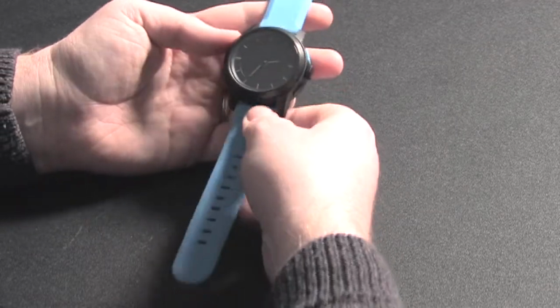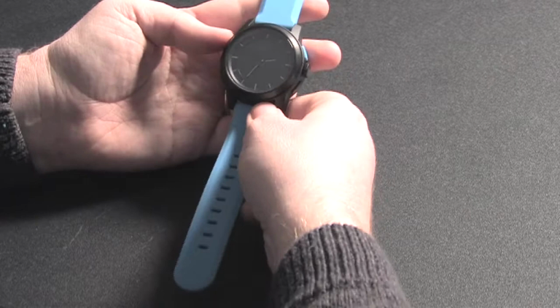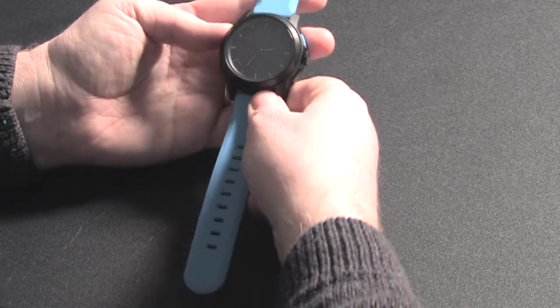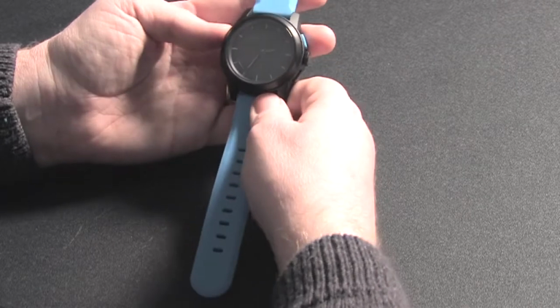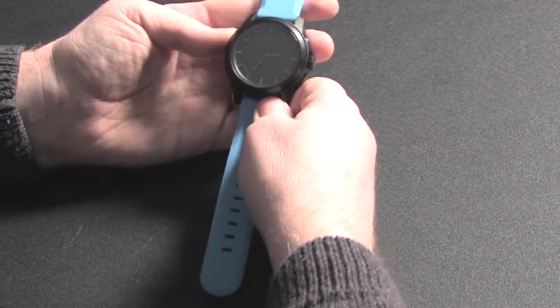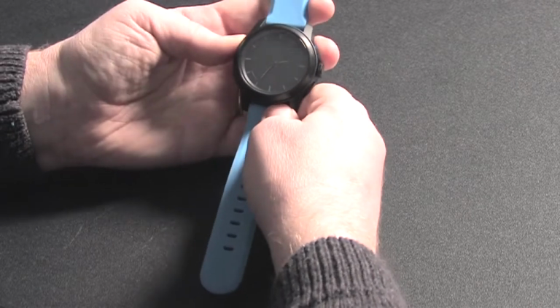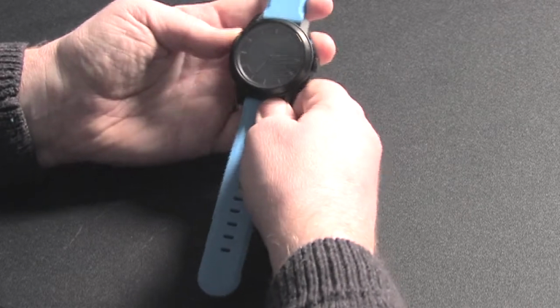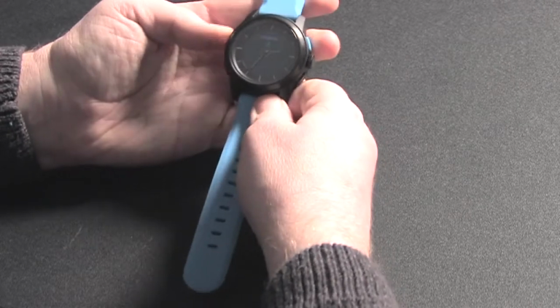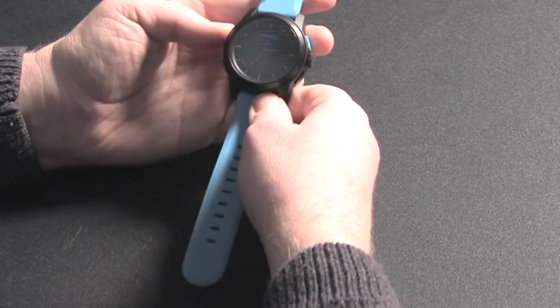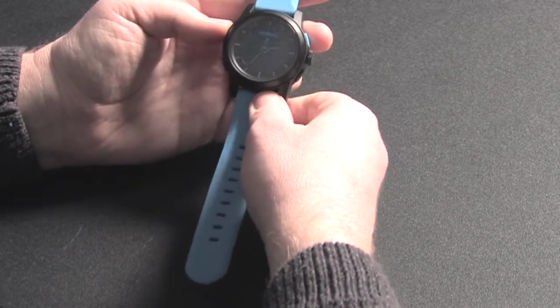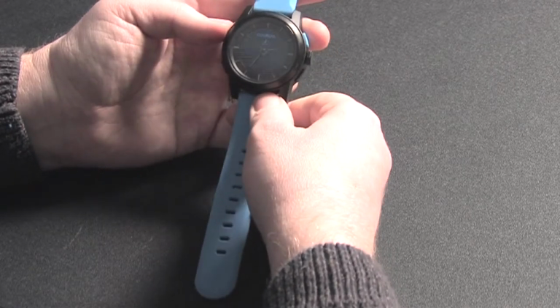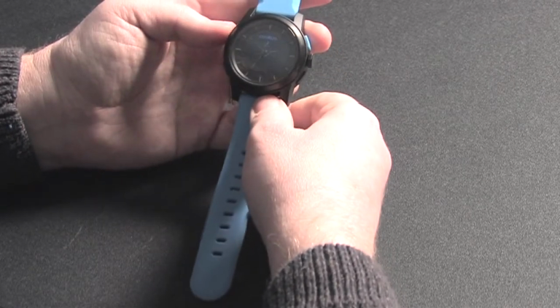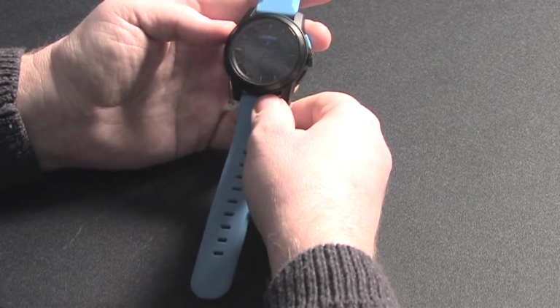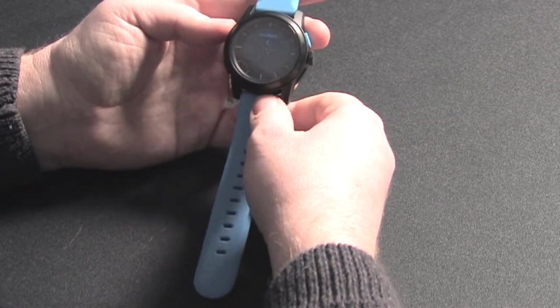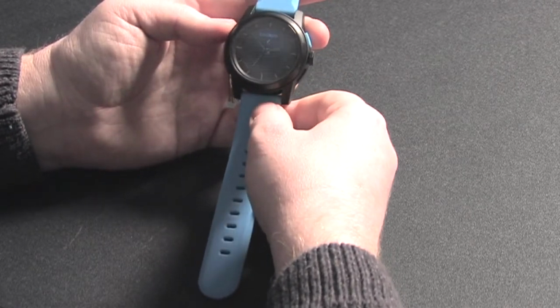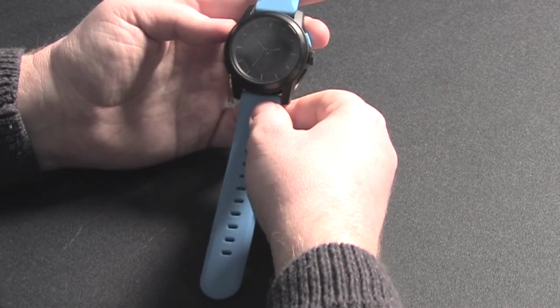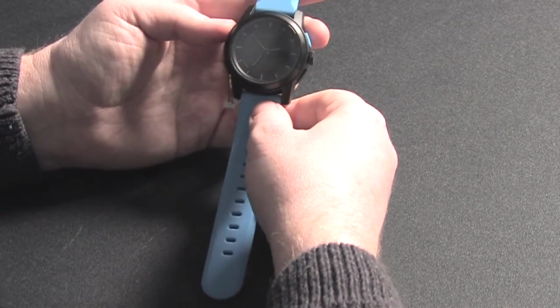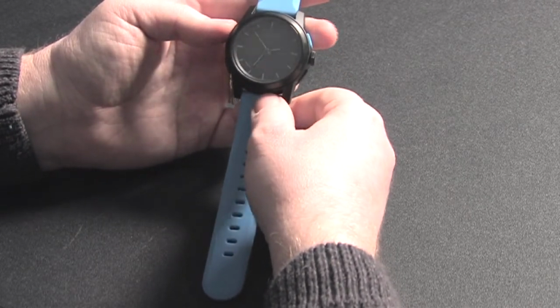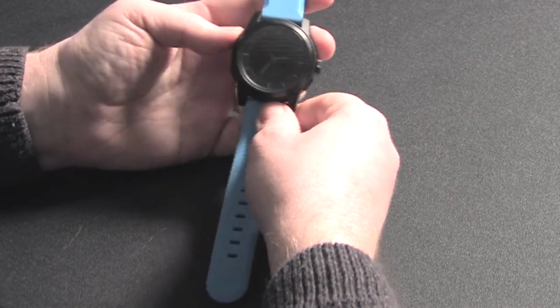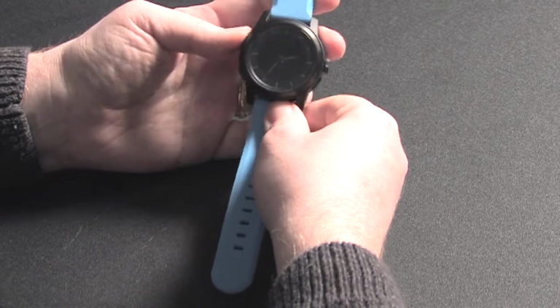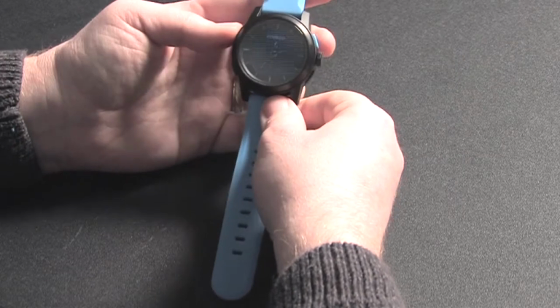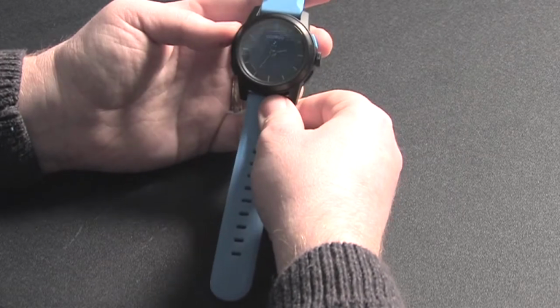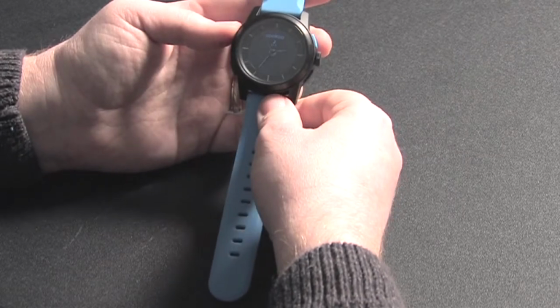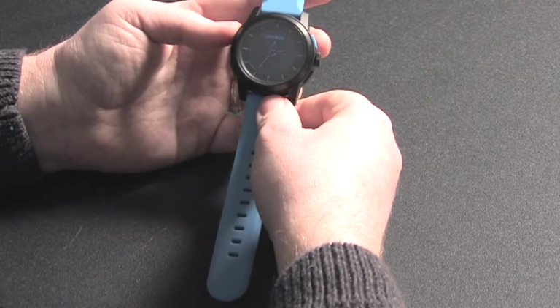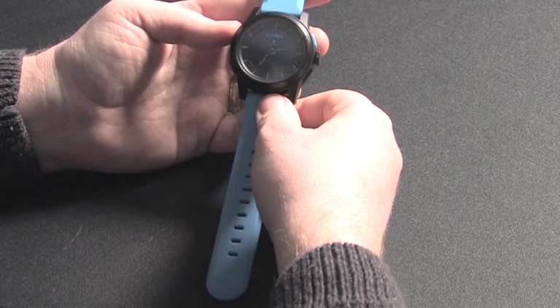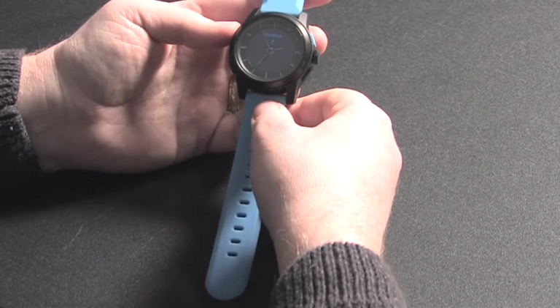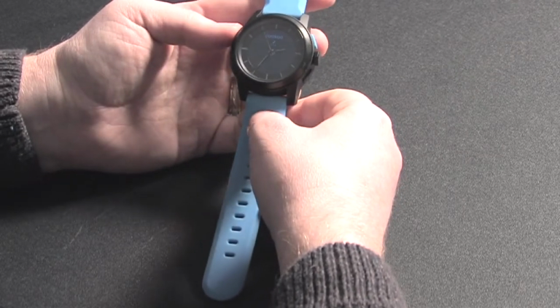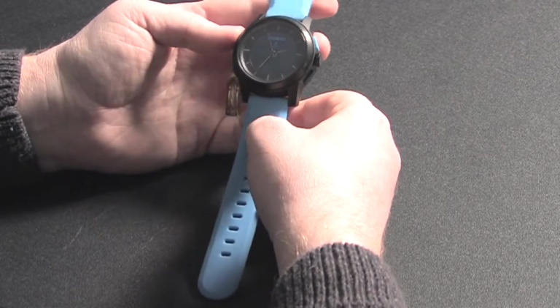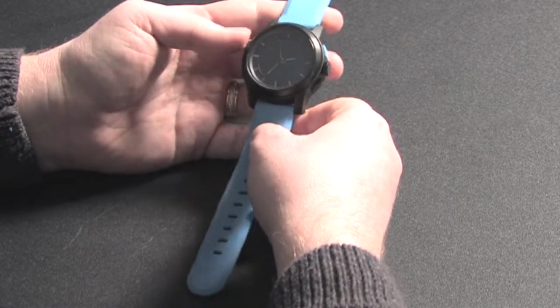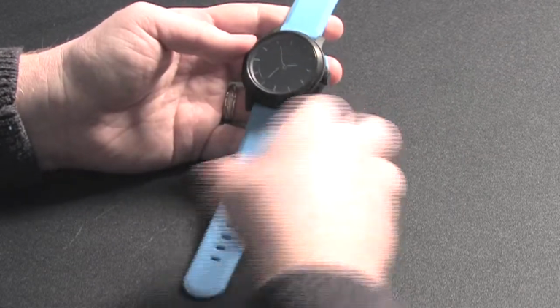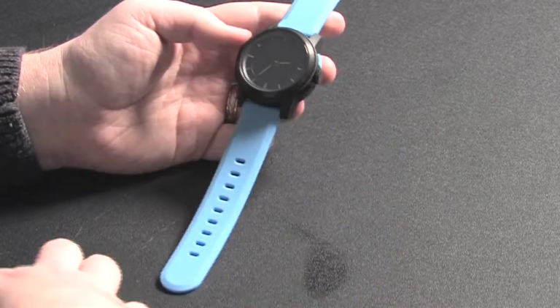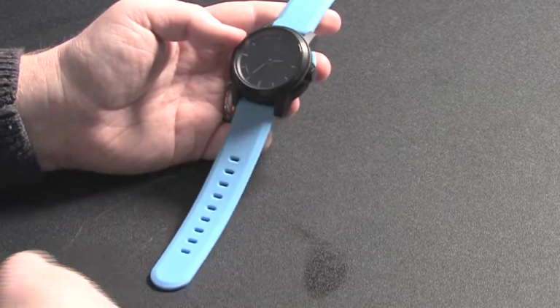It's also kind of hard to read. It is backlit, technically, but I don't know if you can tell — I just lit the back. And it doesn't really do much, but oh well.